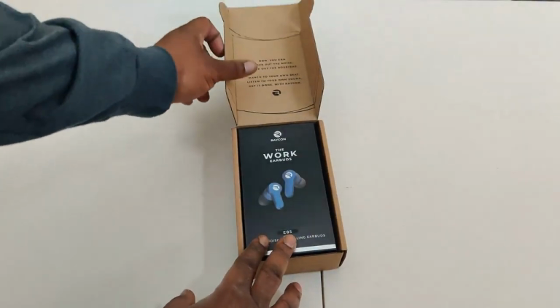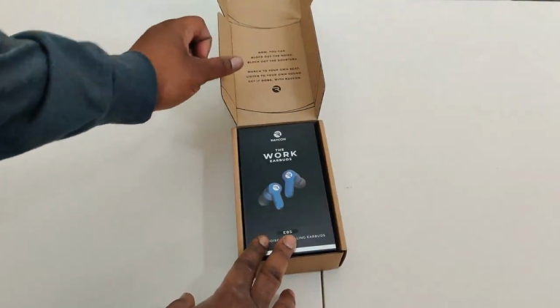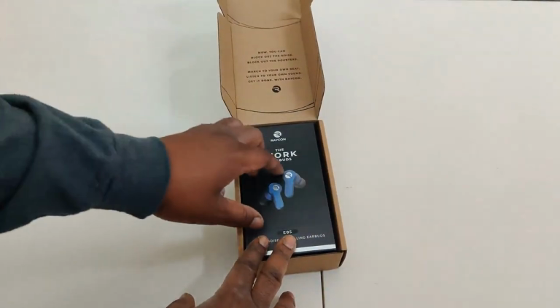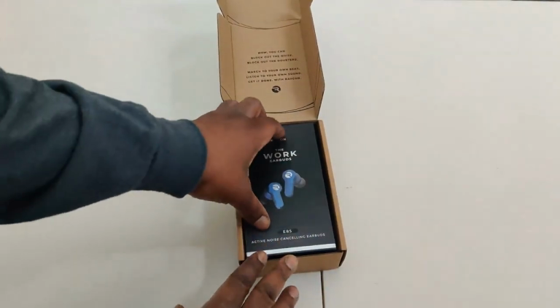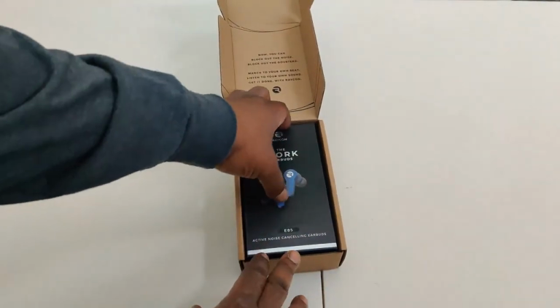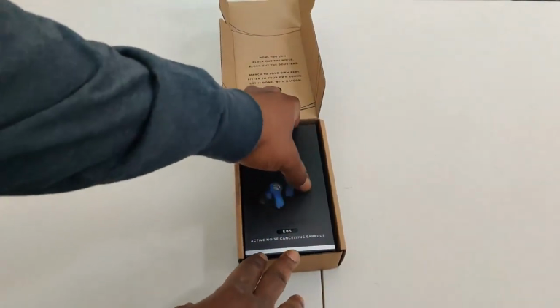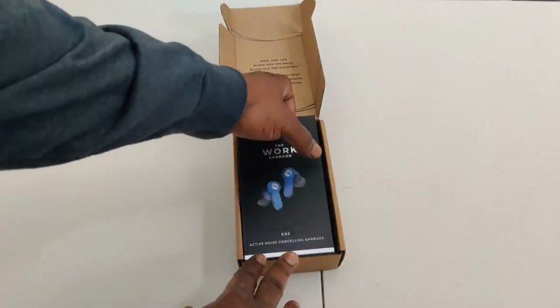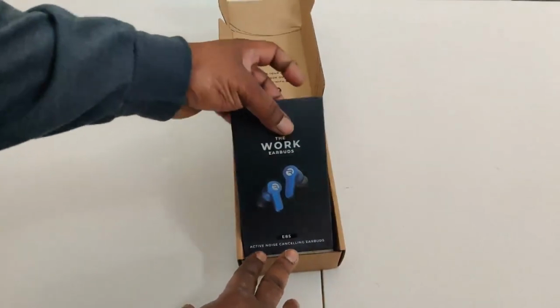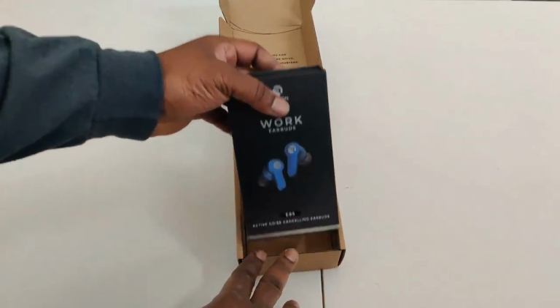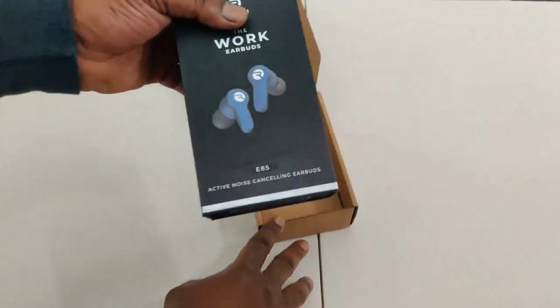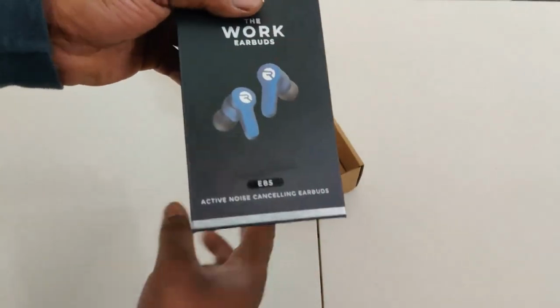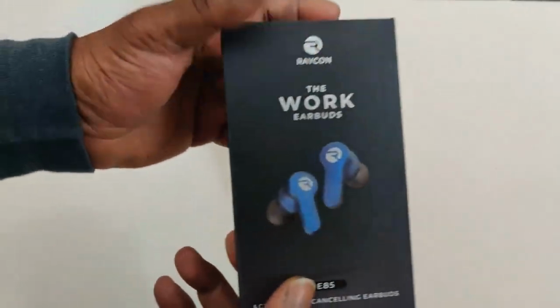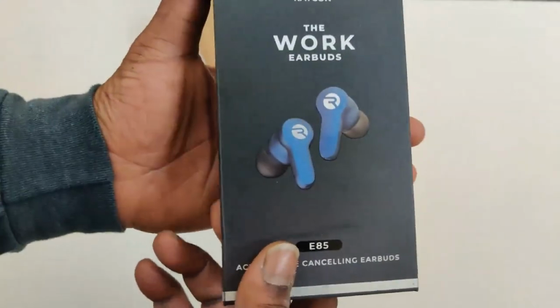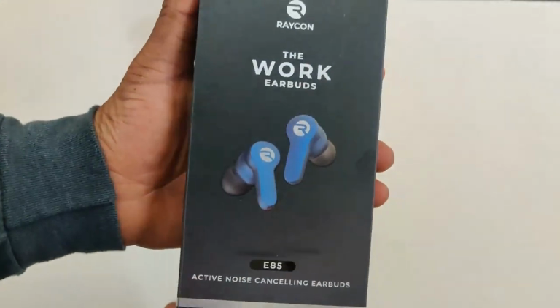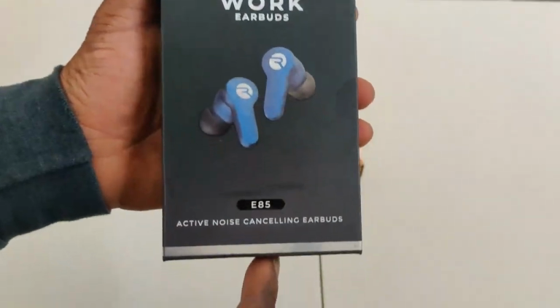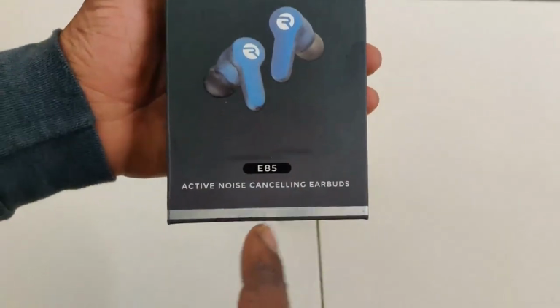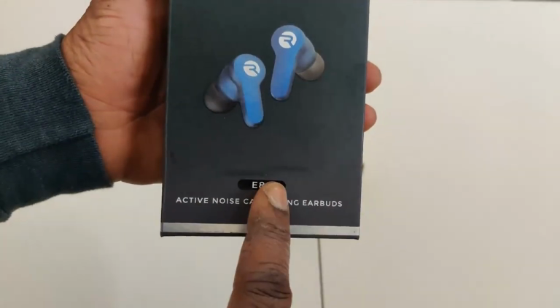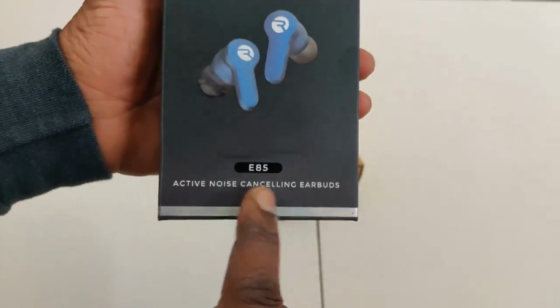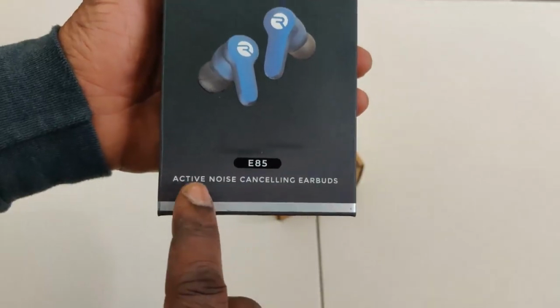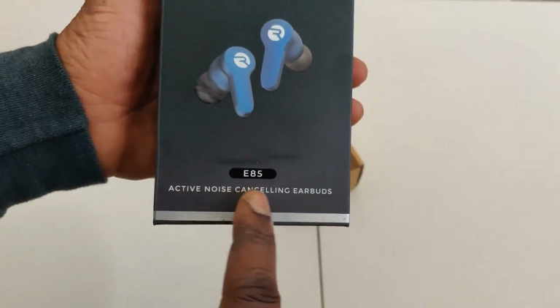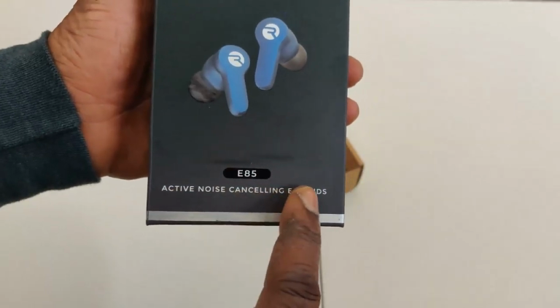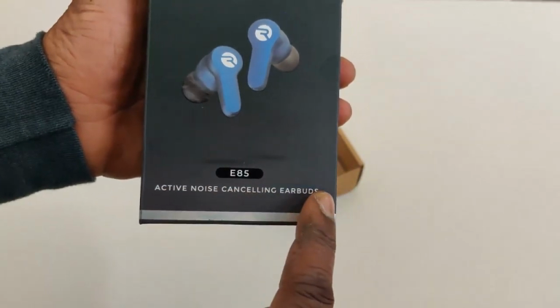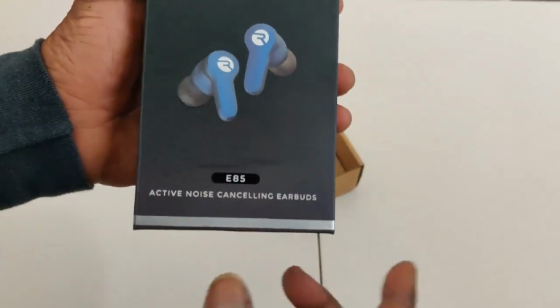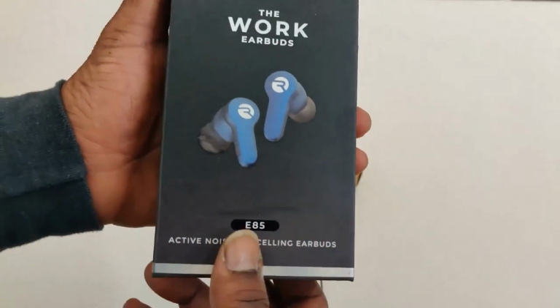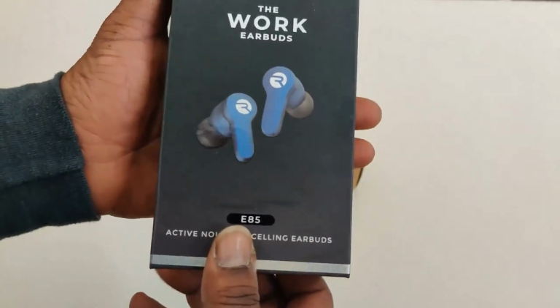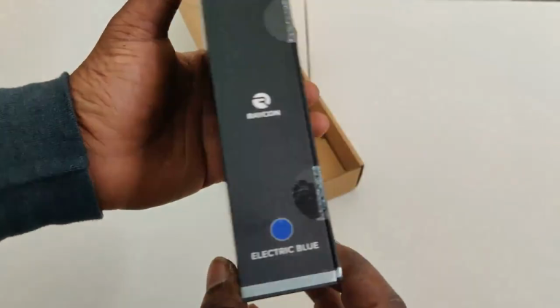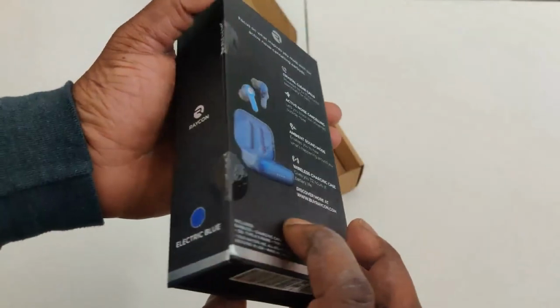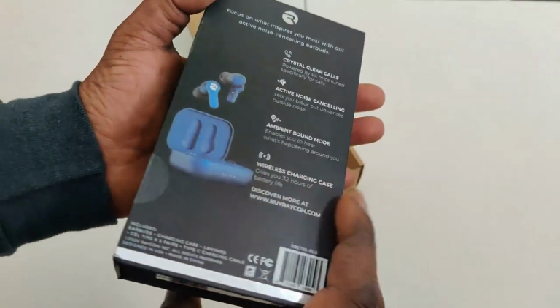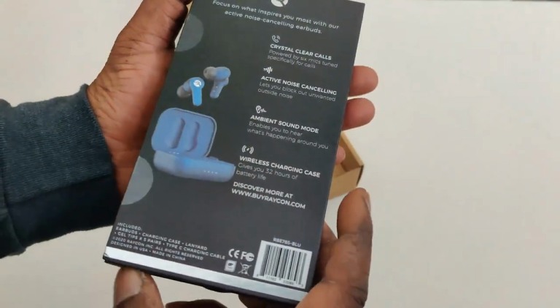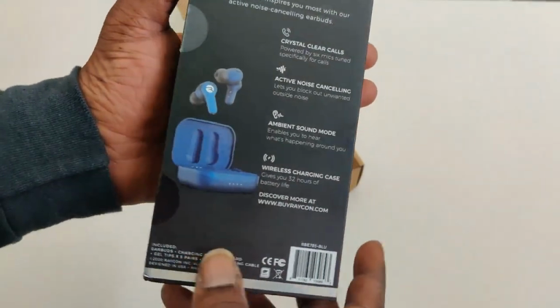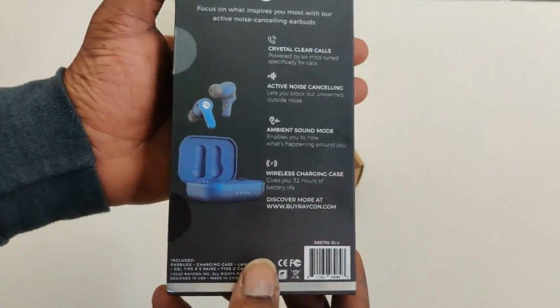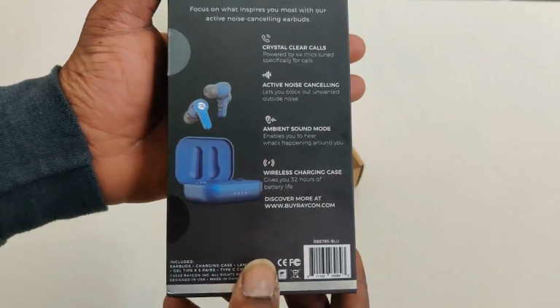We have the Raycon 'The Work' earbud, which is supposed to be meant for you to use while you're at work. That's the reason why you have the ambient noise mode and also the active noise cancellation.